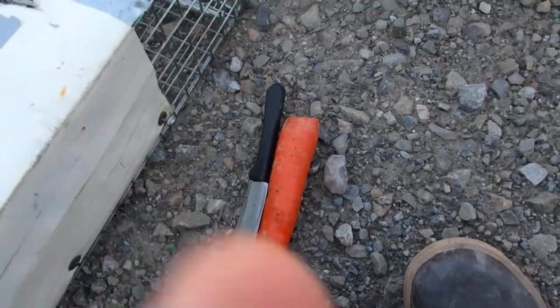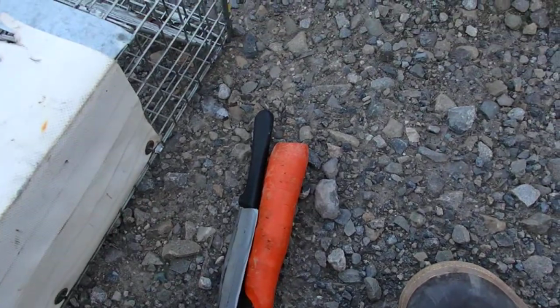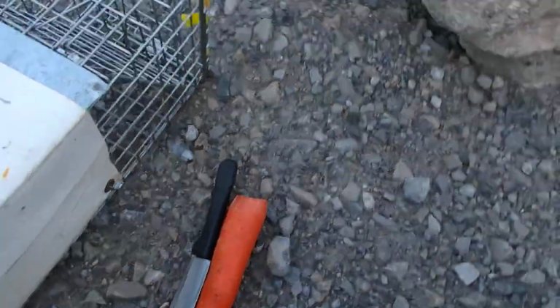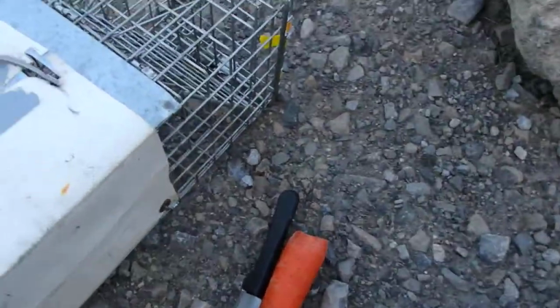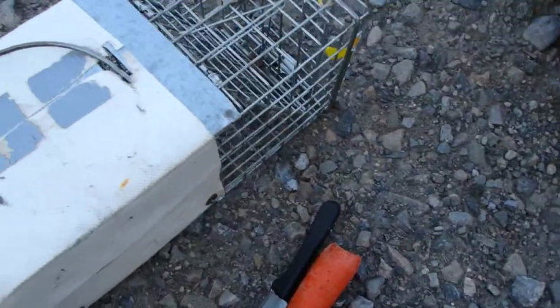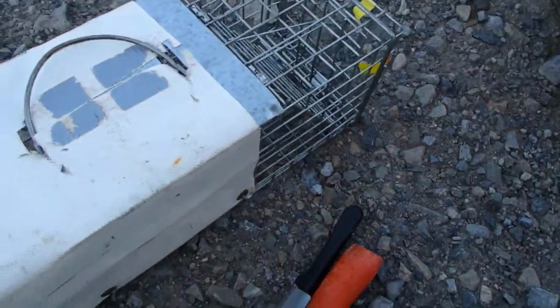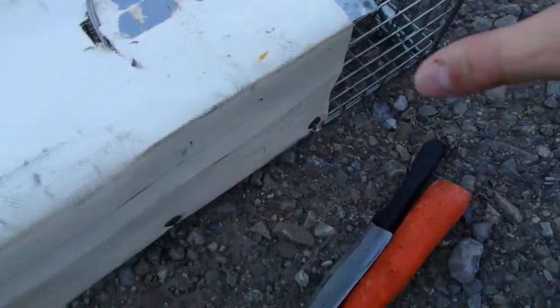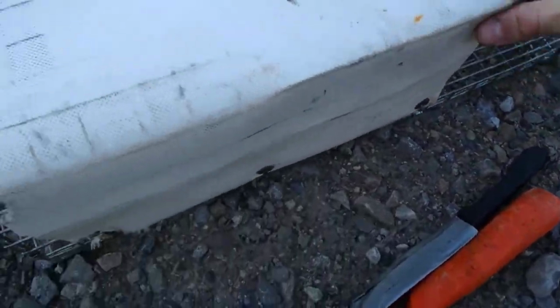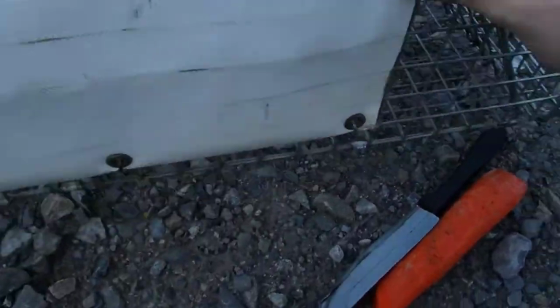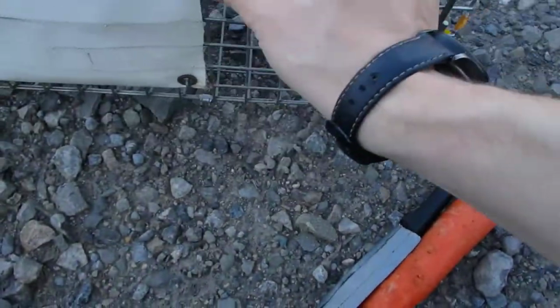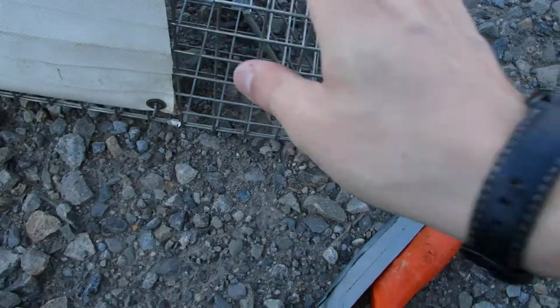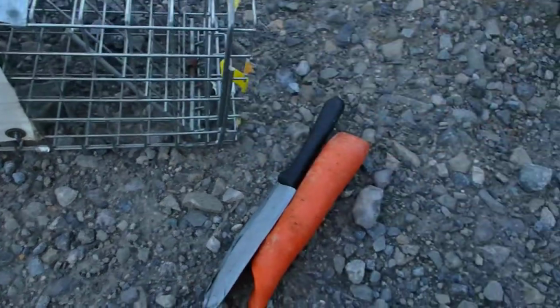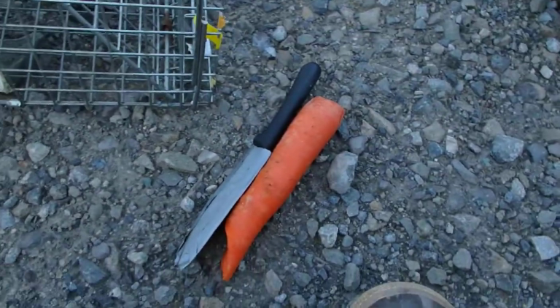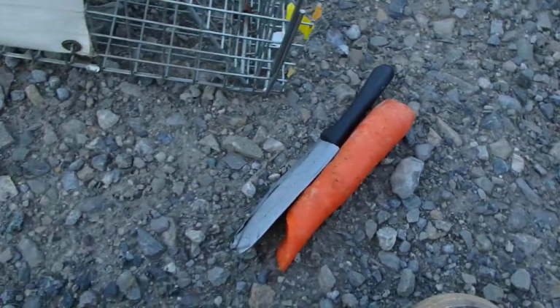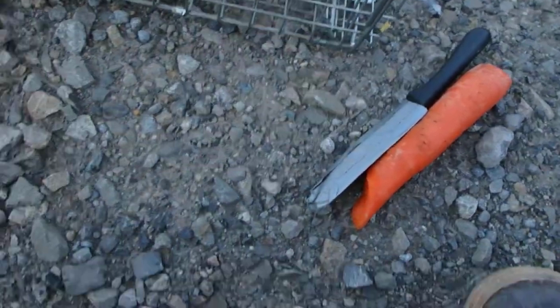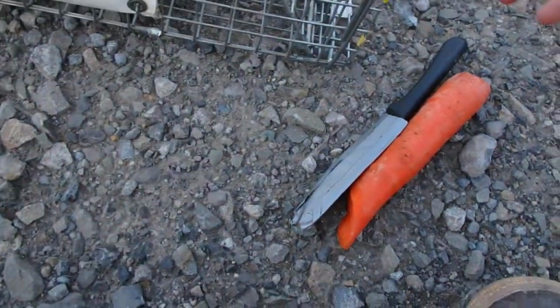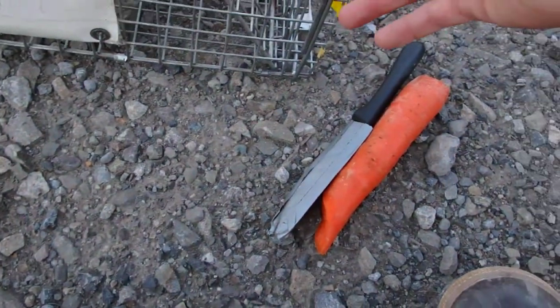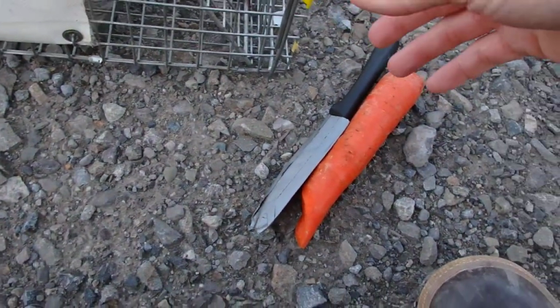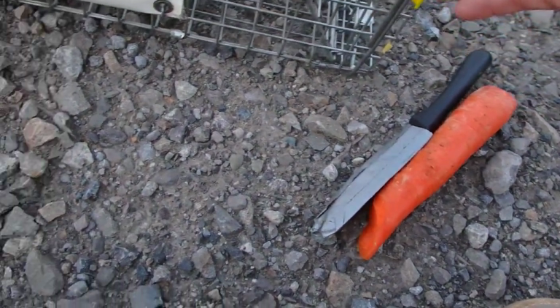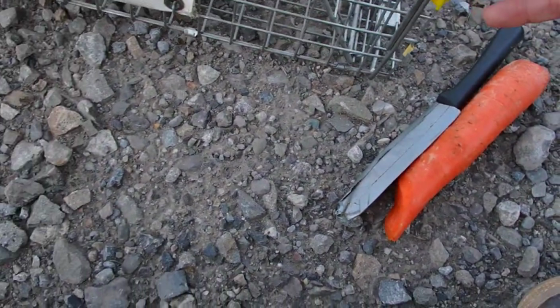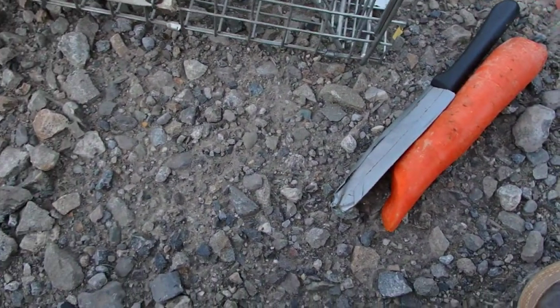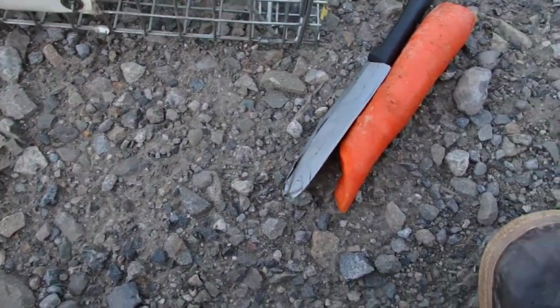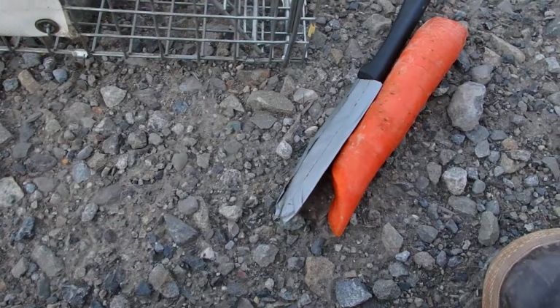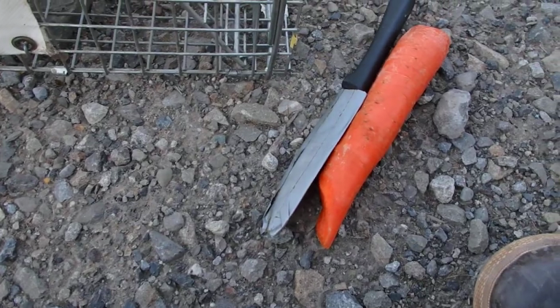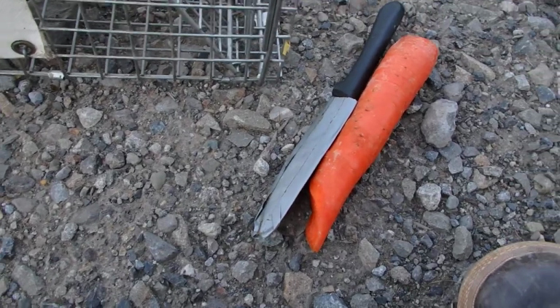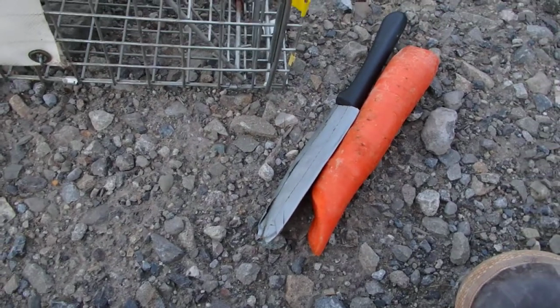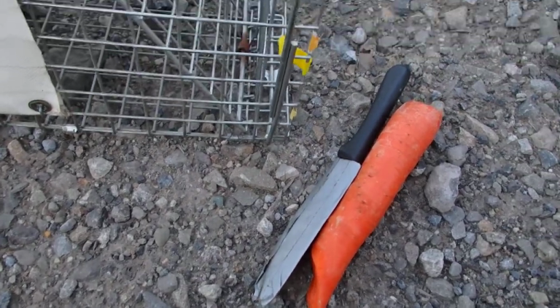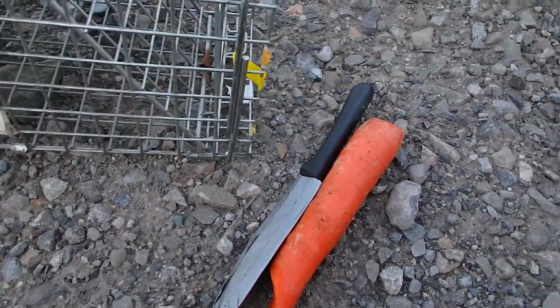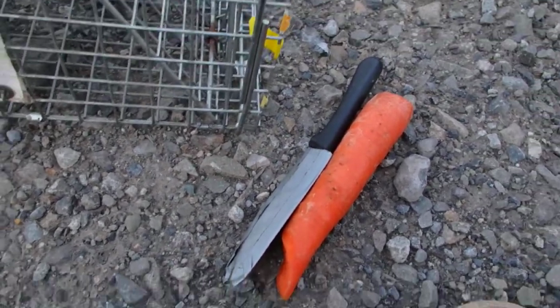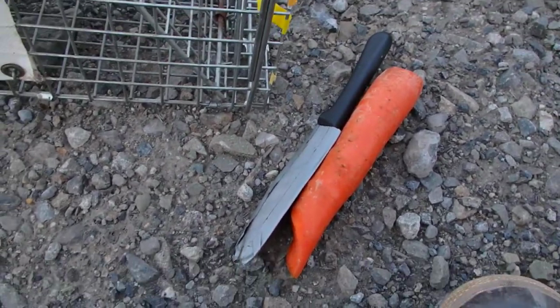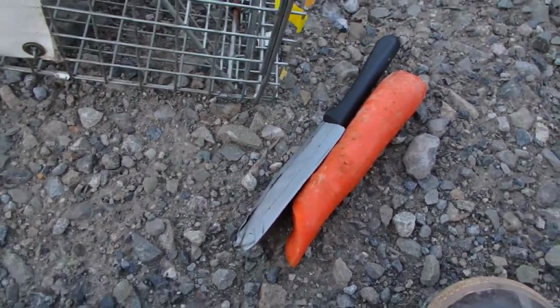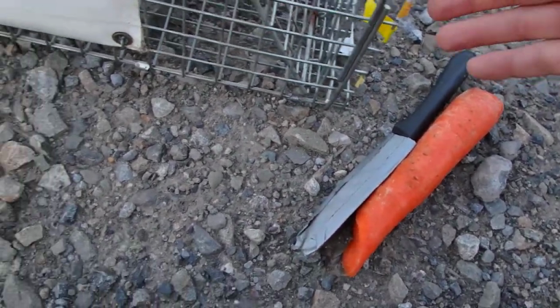I'm here with the squirrel team today, which has been an interesting change of pace, and we're on a stream north of Tulick Field Station setting squirrel traps. This is for the Arctic Ground Squirrel.